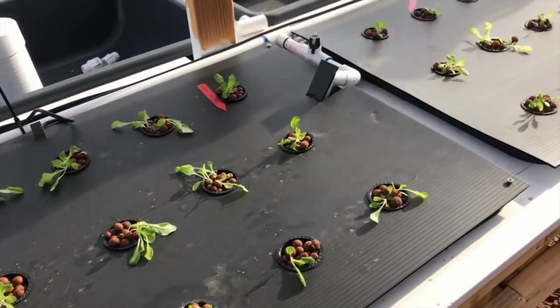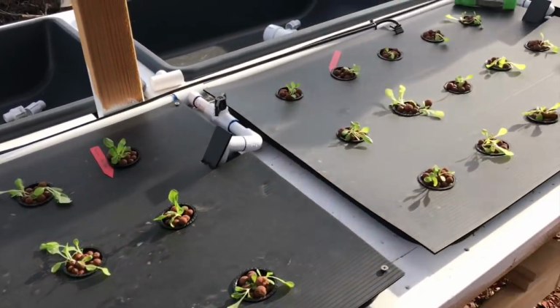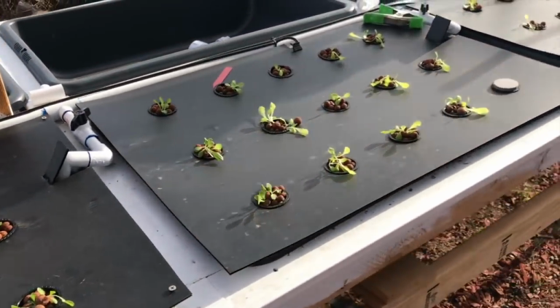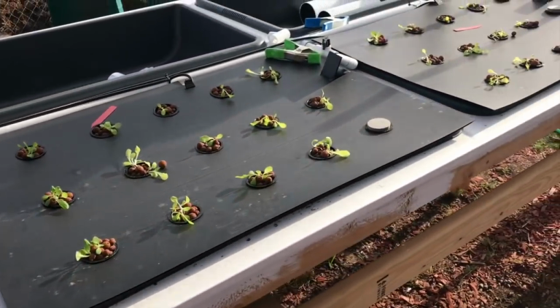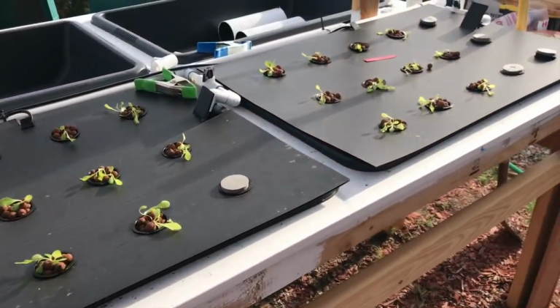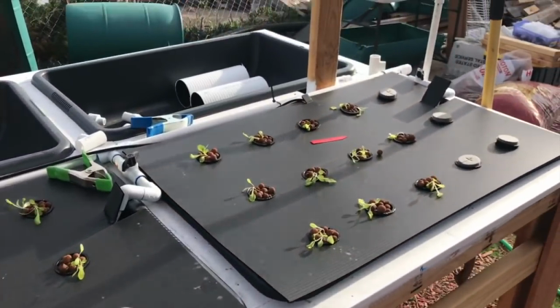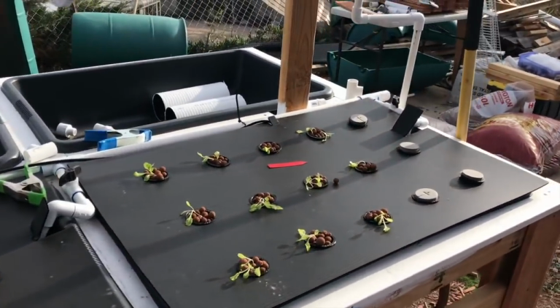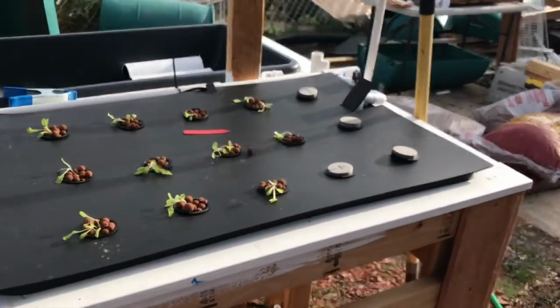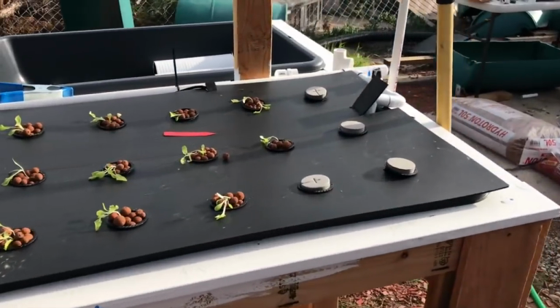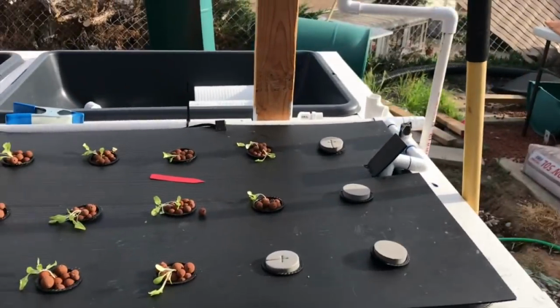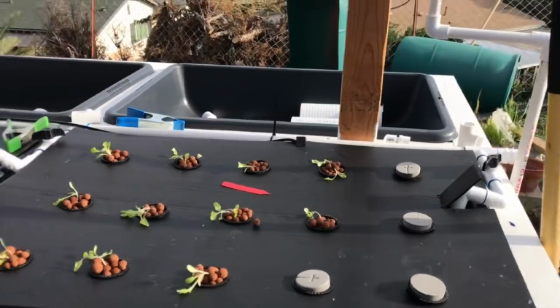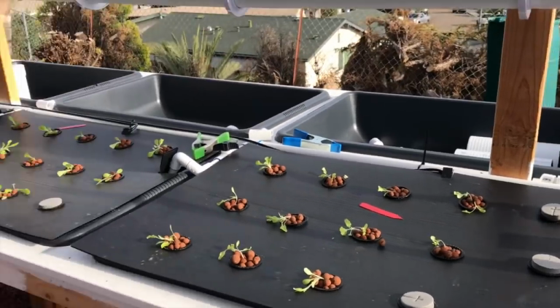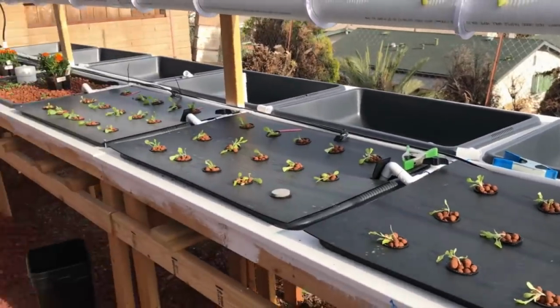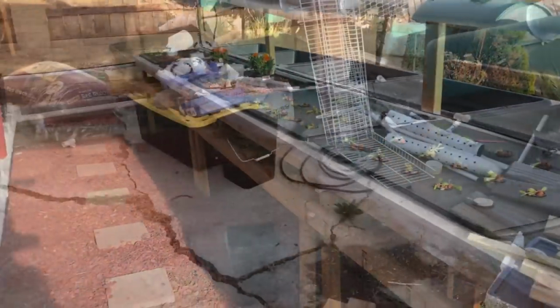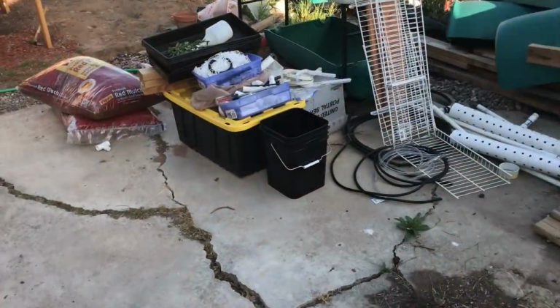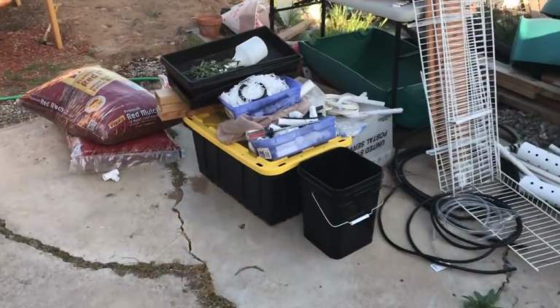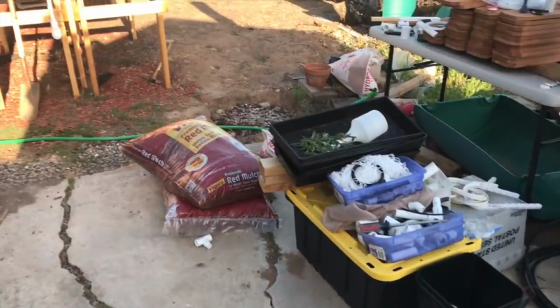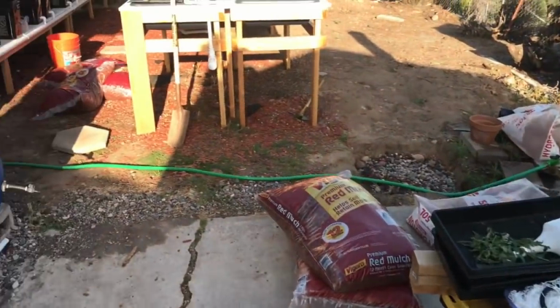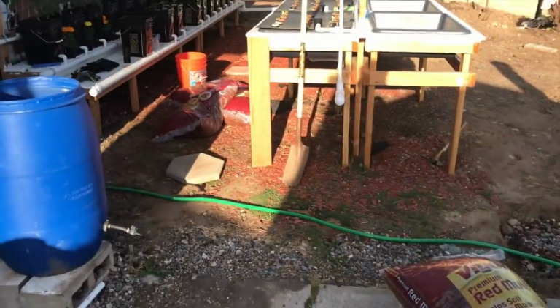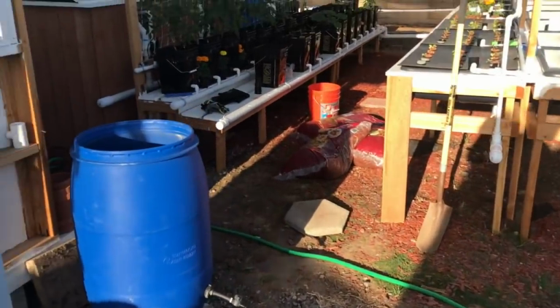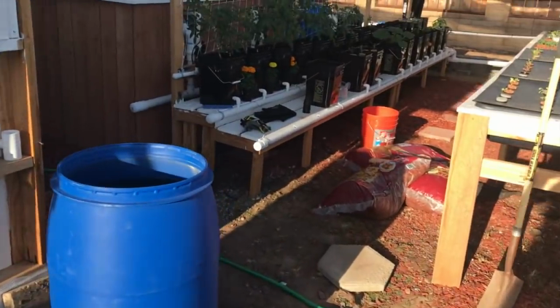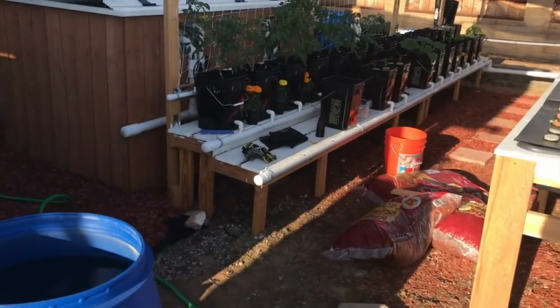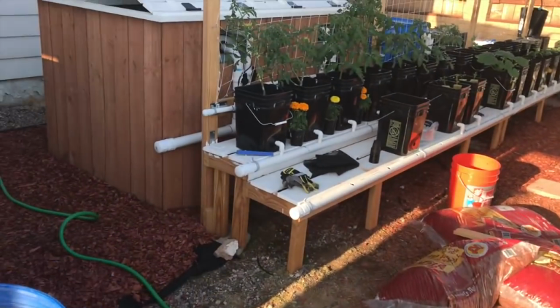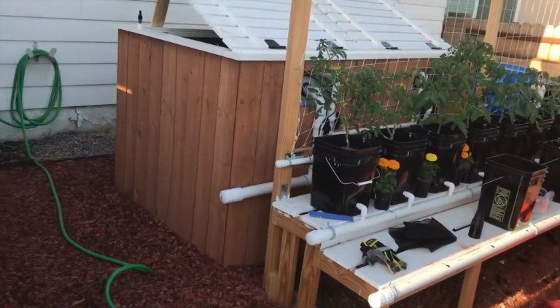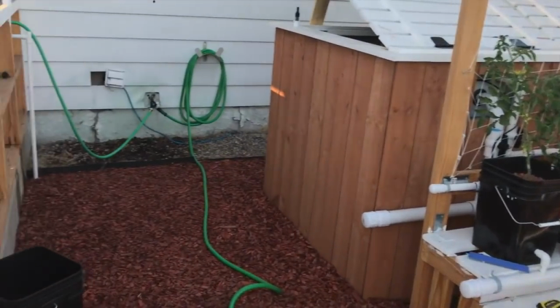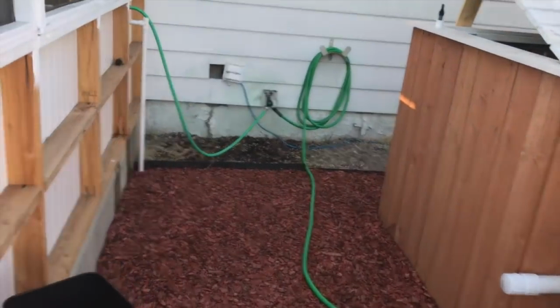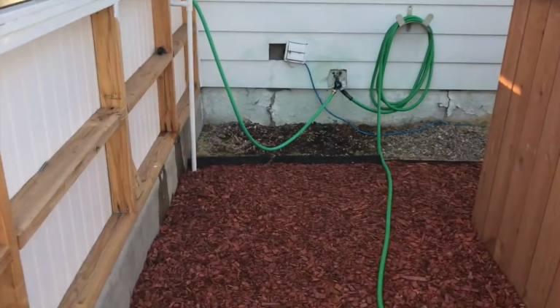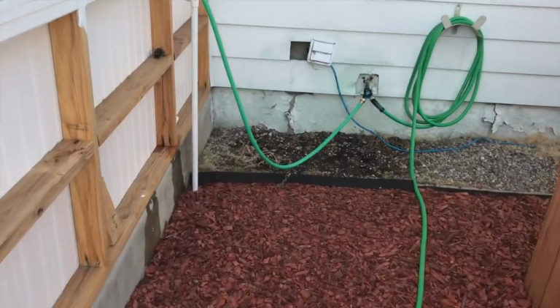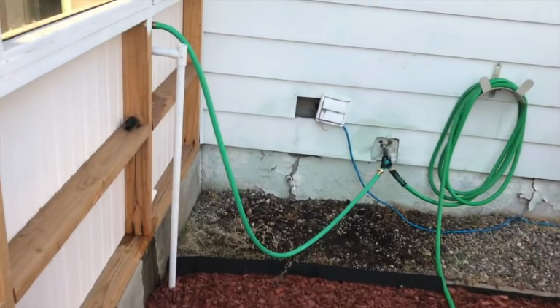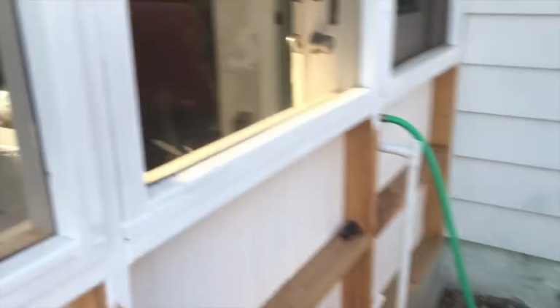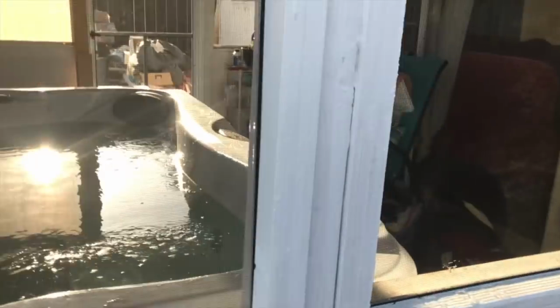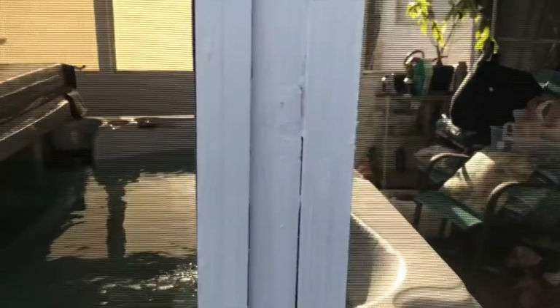Algae's not a bad thing - it just robs your system of nutrients. Anyway, that is it. Good evening to all the aquaponic and gardening fiends out there in the world.